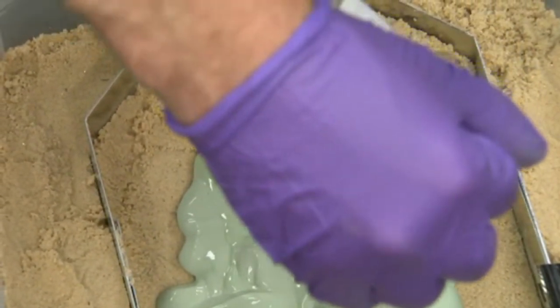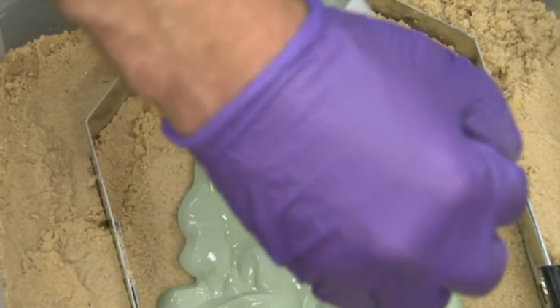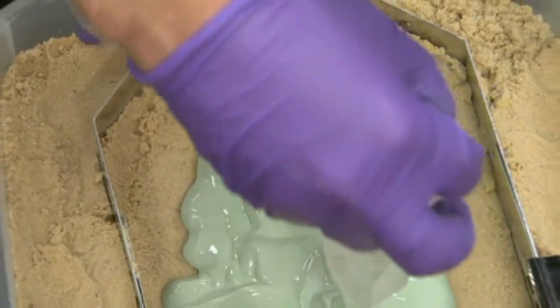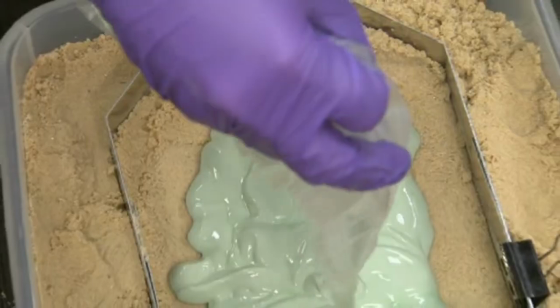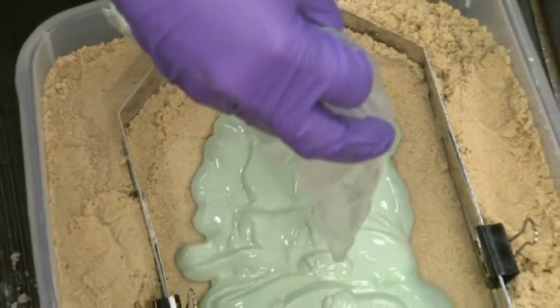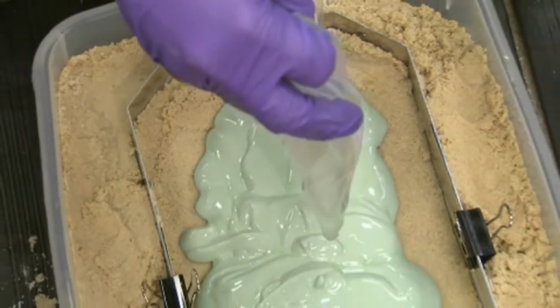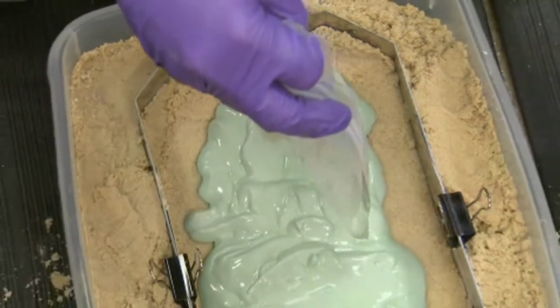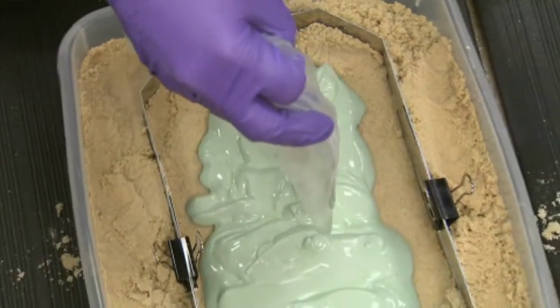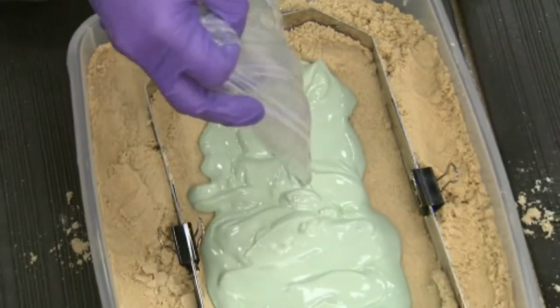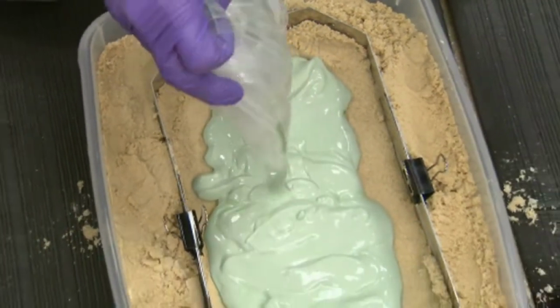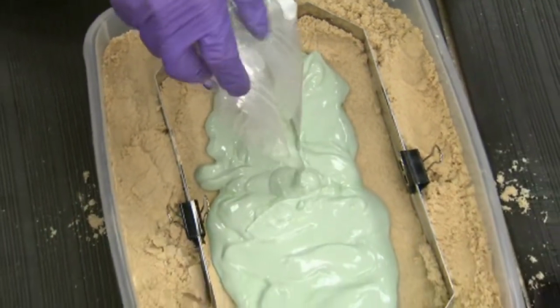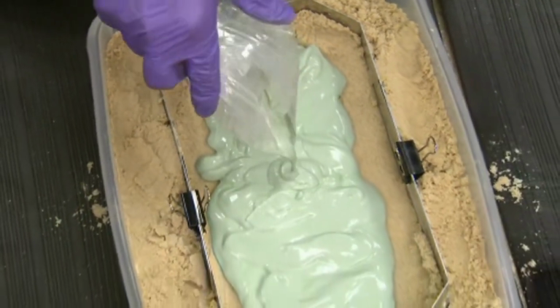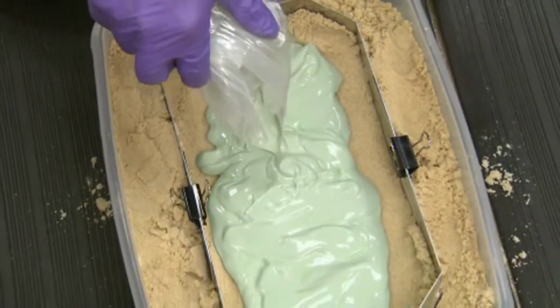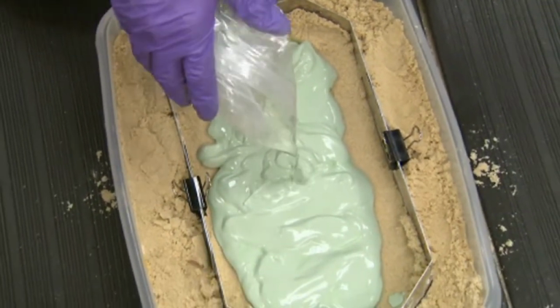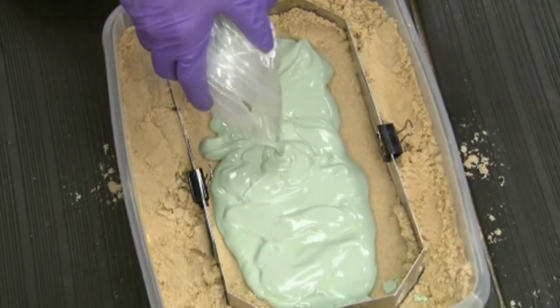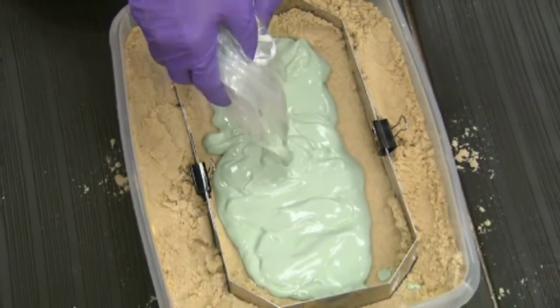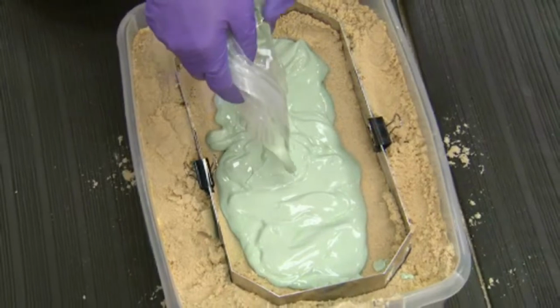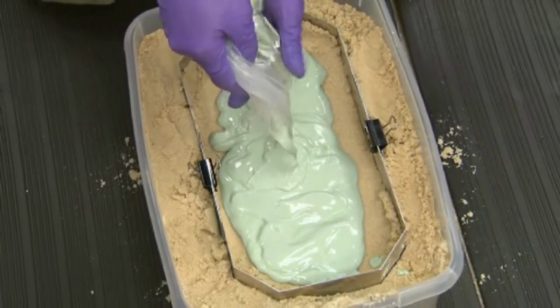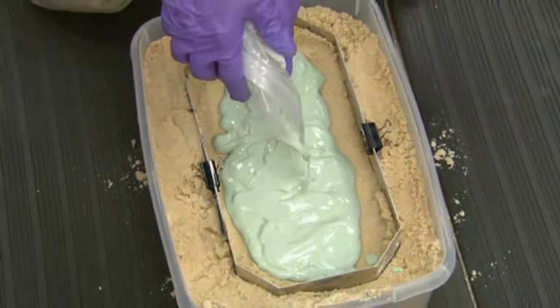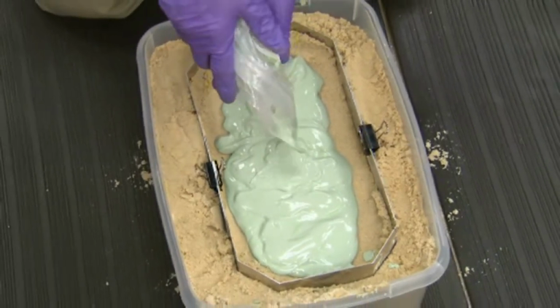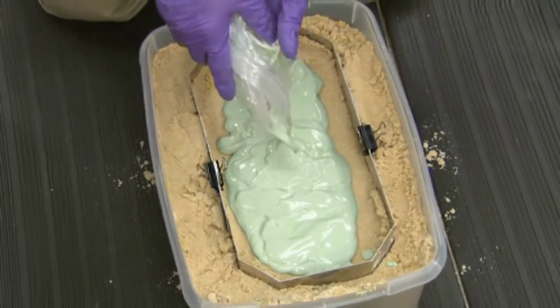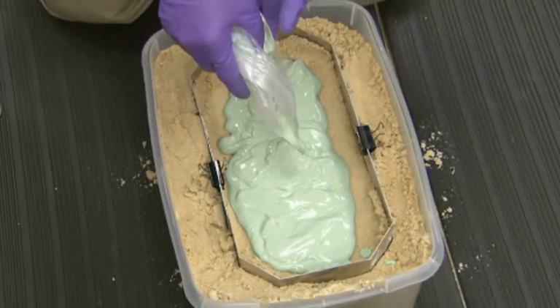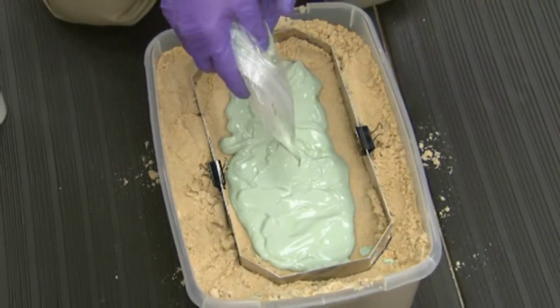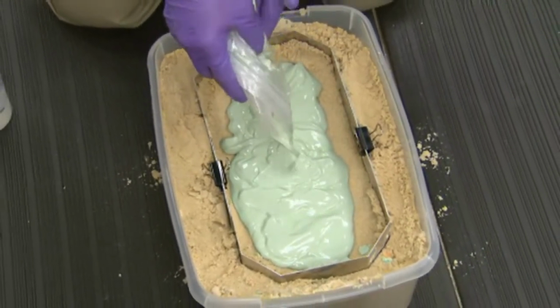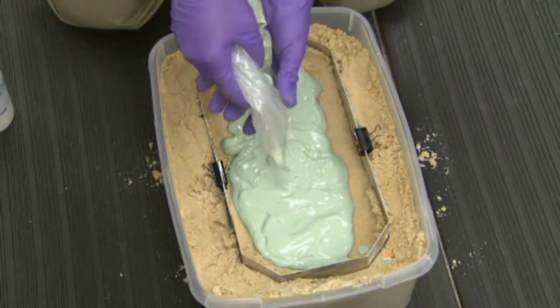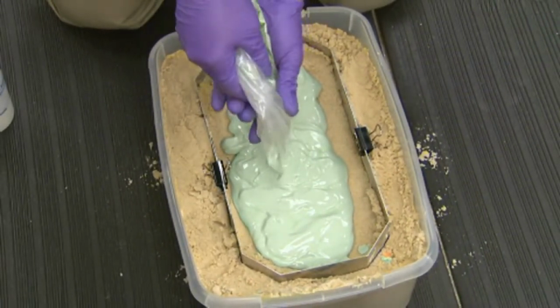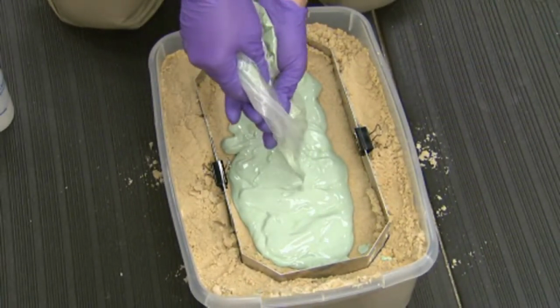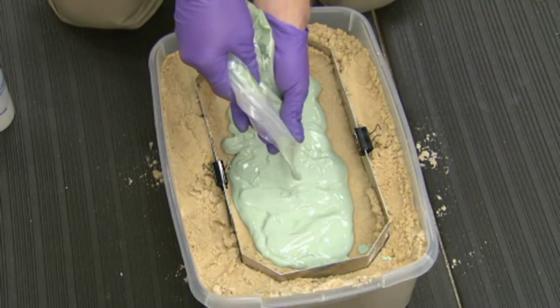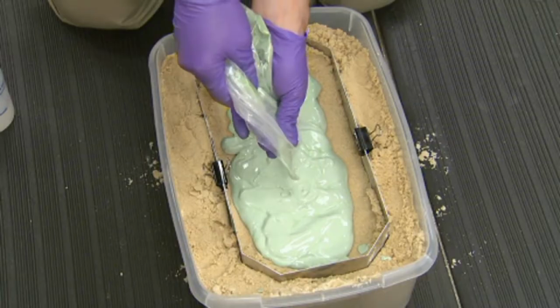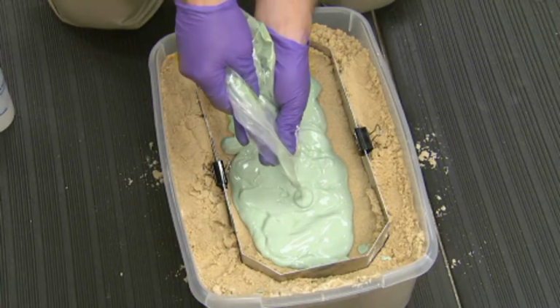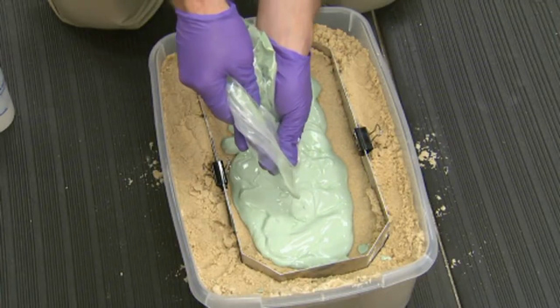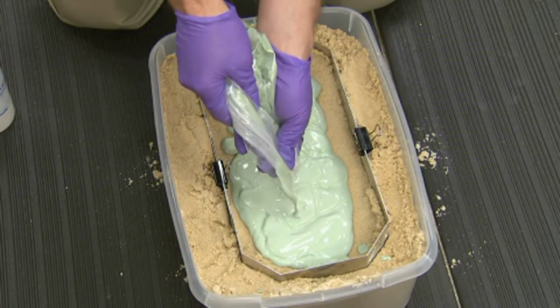Use whatever material you have, as any extra material poured in will actually reinforce and strengthen your cast. If you've poured the bottom layer relatively thin, it's always a good idea to possibly mix a second bag to reinforce it and dump that in on top so that it will be structurally sound.